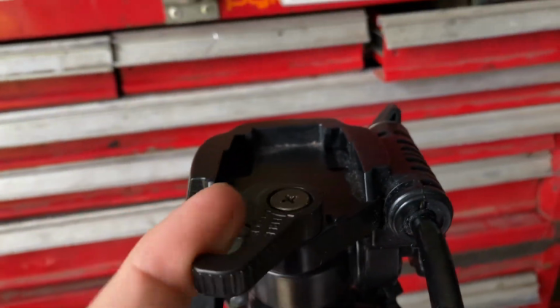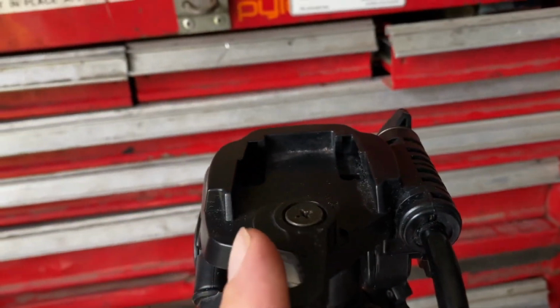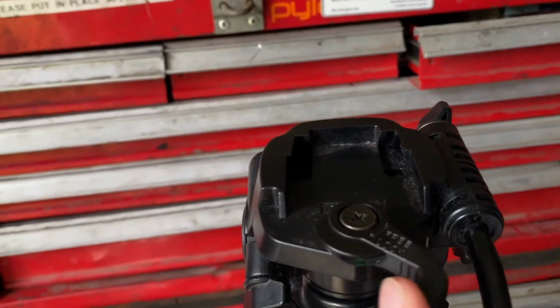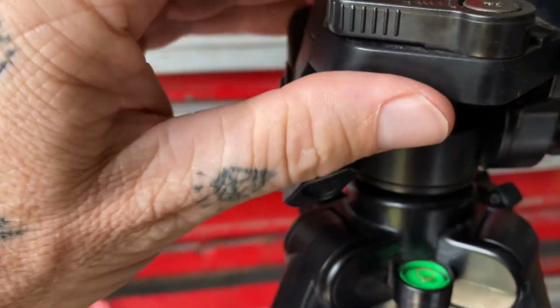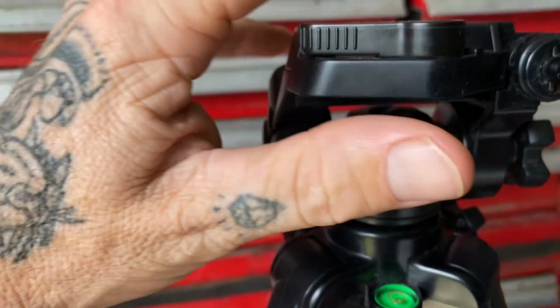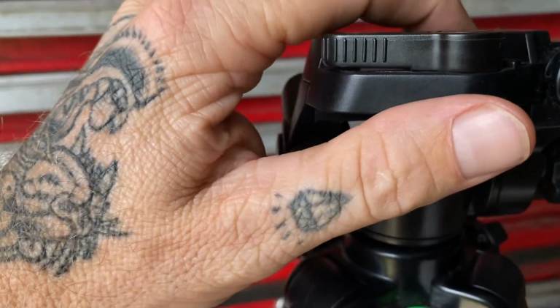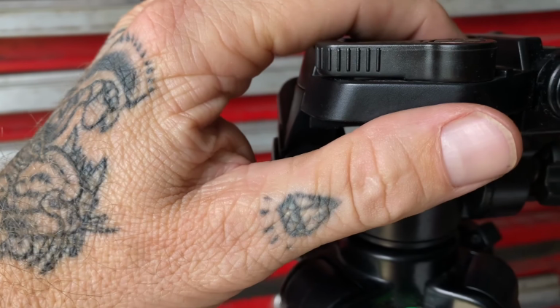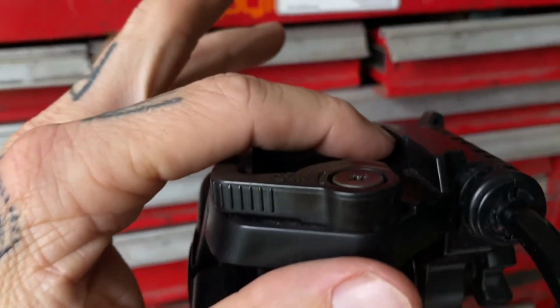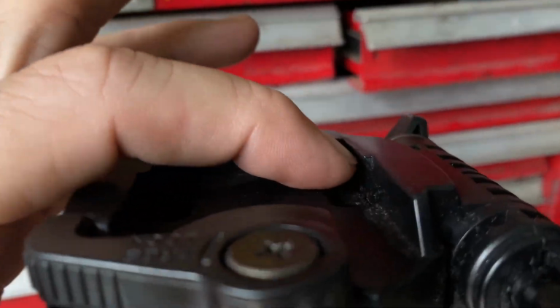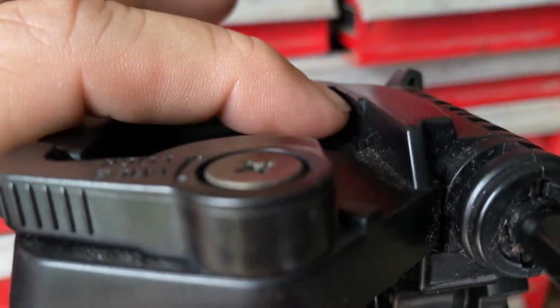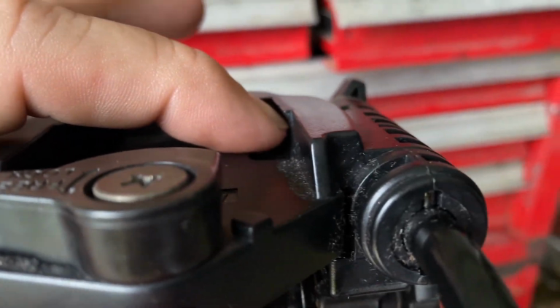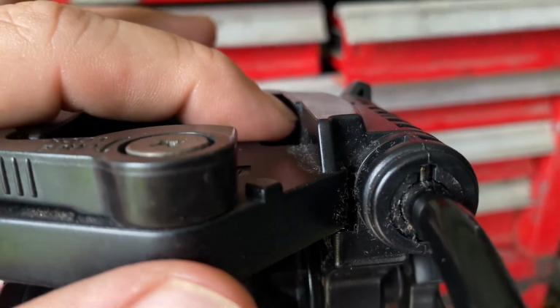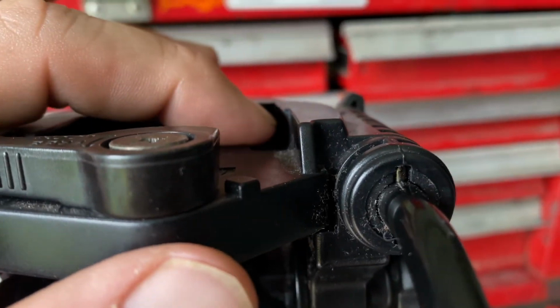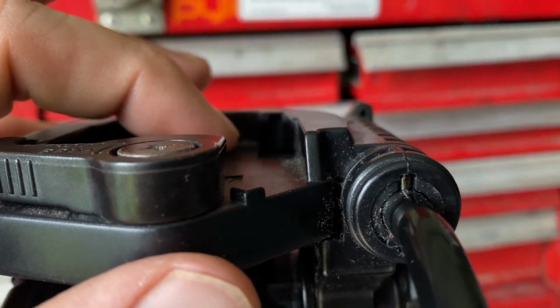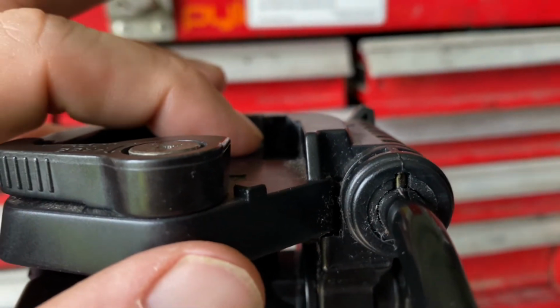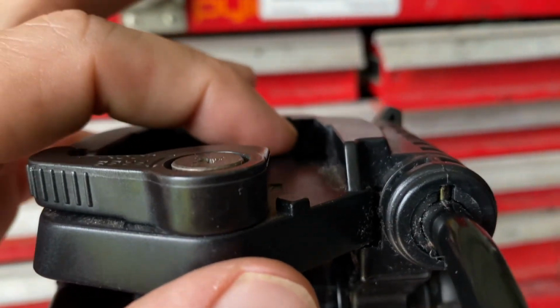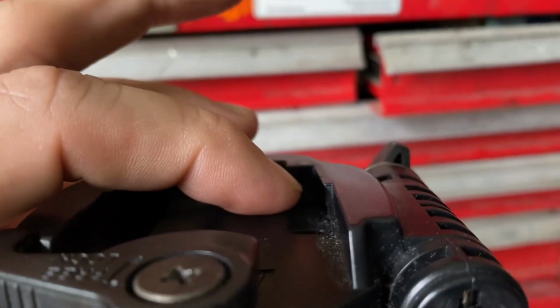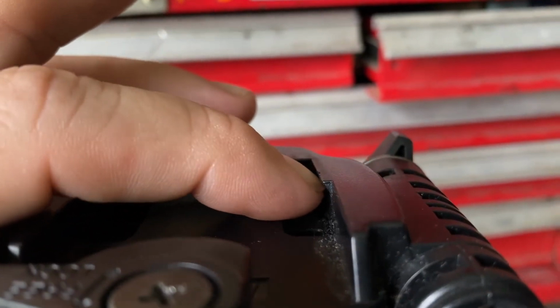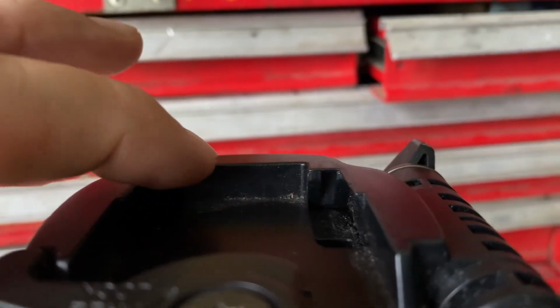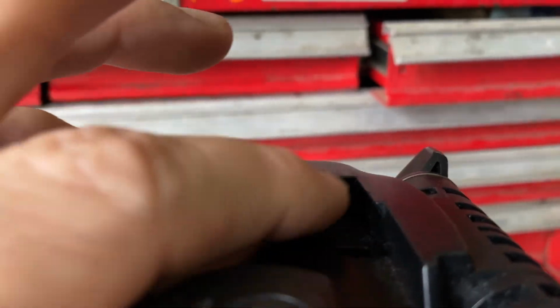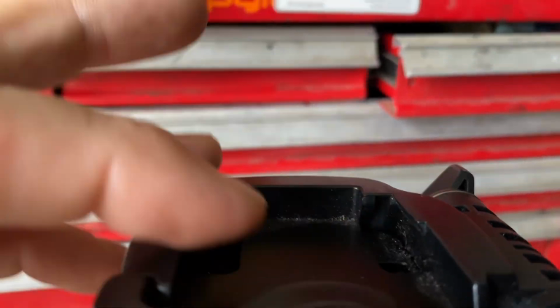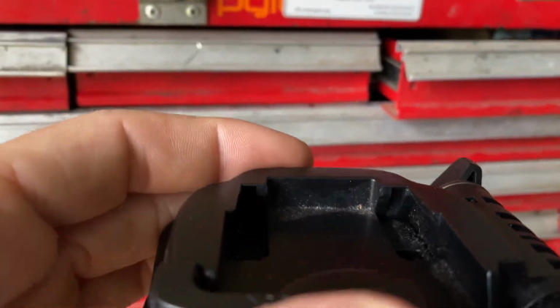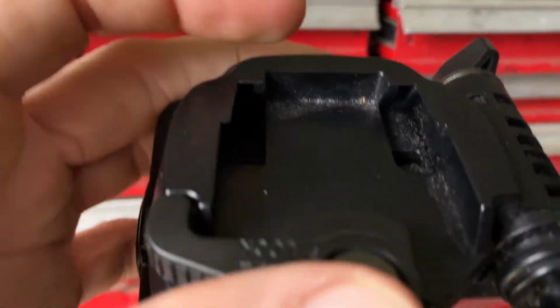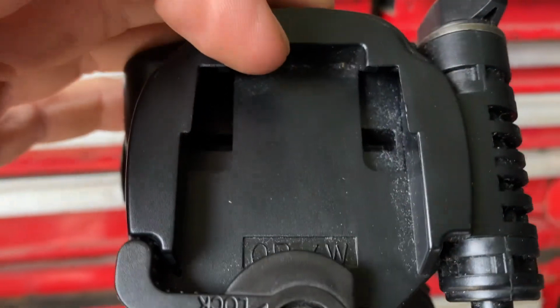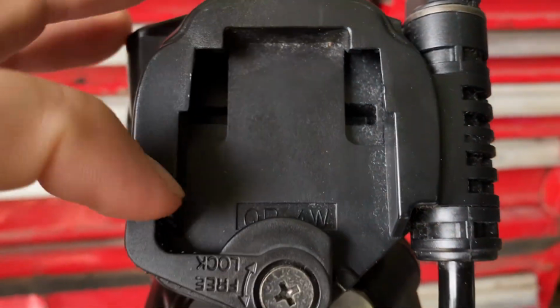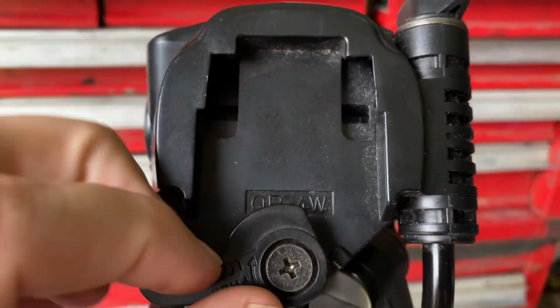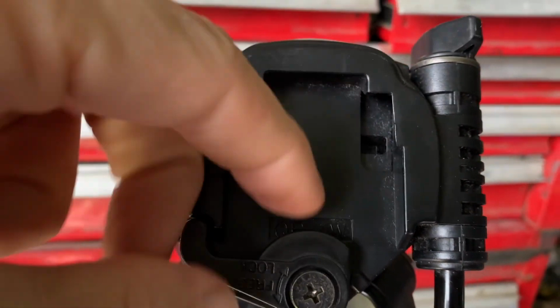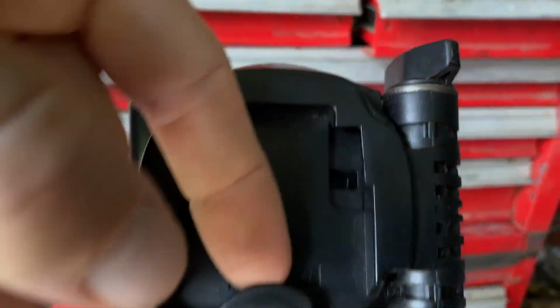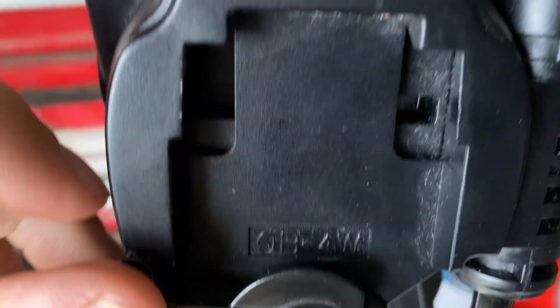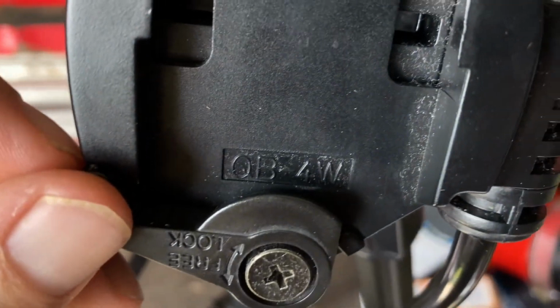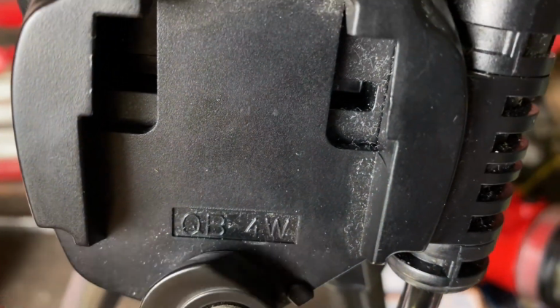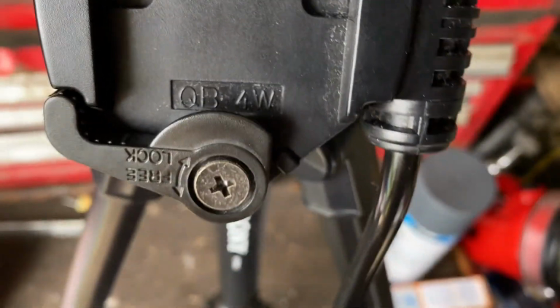I'm going to make a little shoe that goes in here. There's a quick release mount, there's a little chamfer — maybe 45 degrees, well not quite that steep — a little chamfer there, one on the front, and then a chamfer on the back, because that fits in there as well.